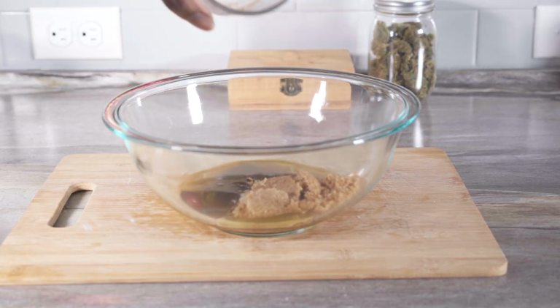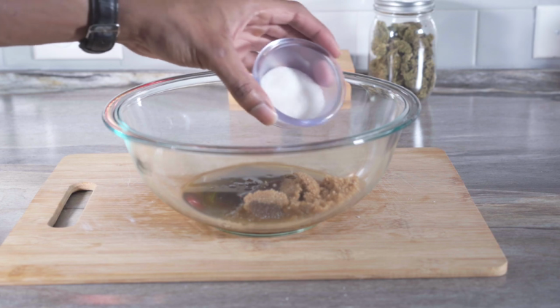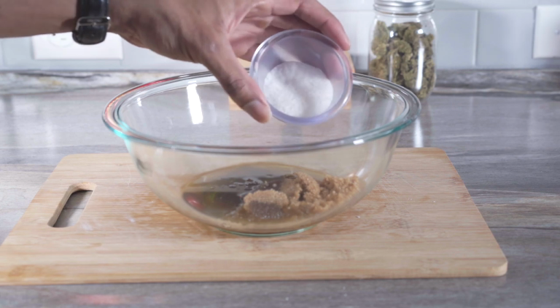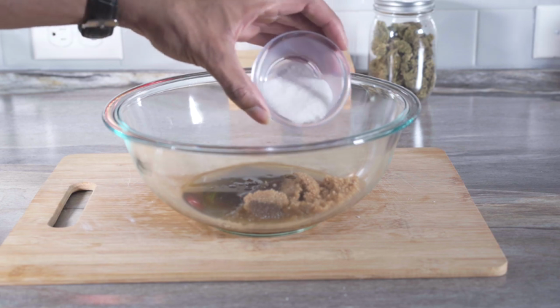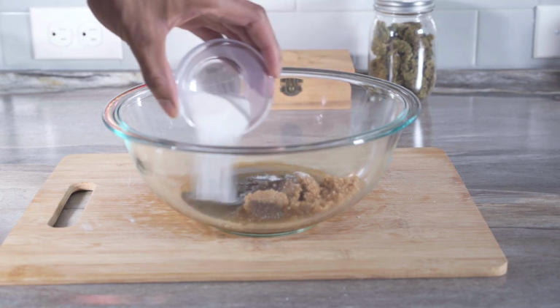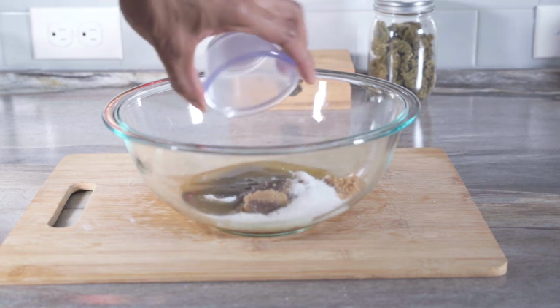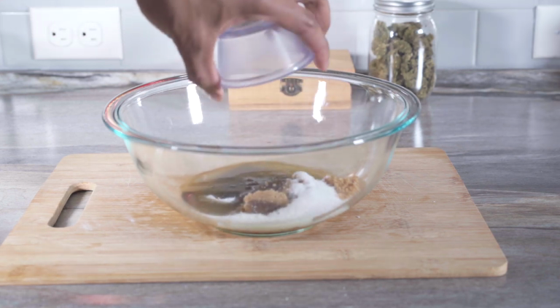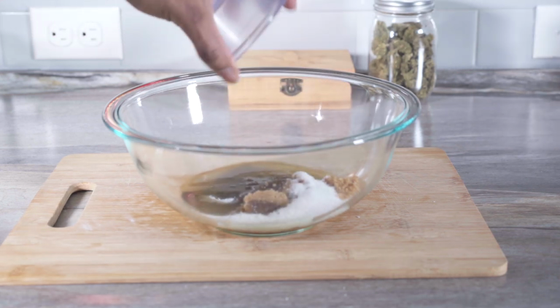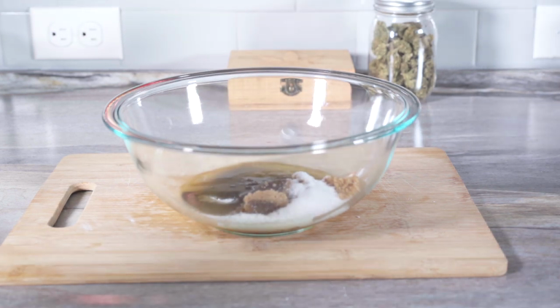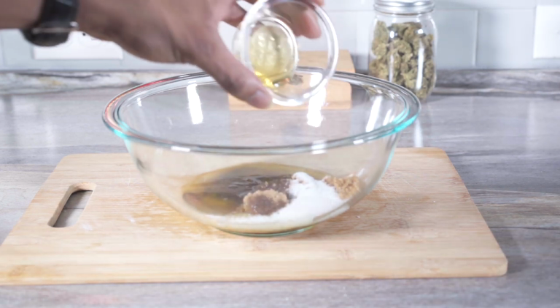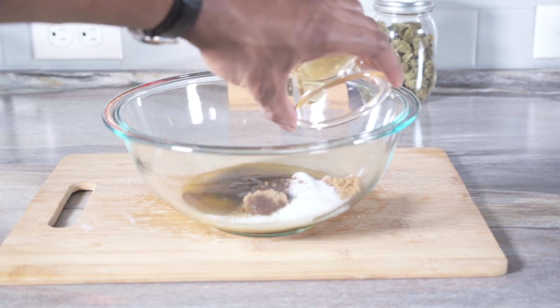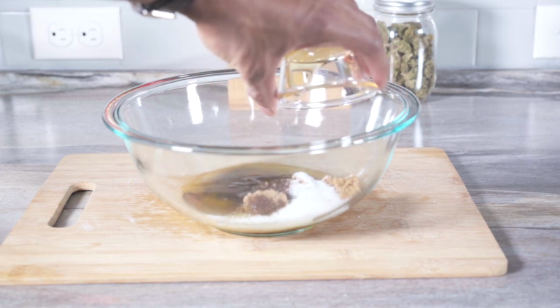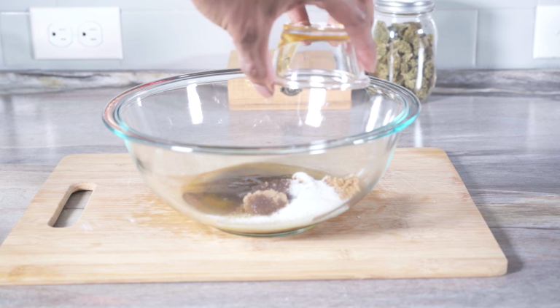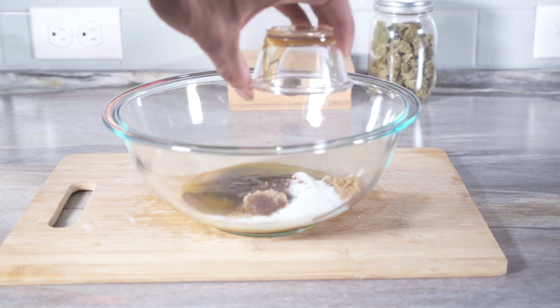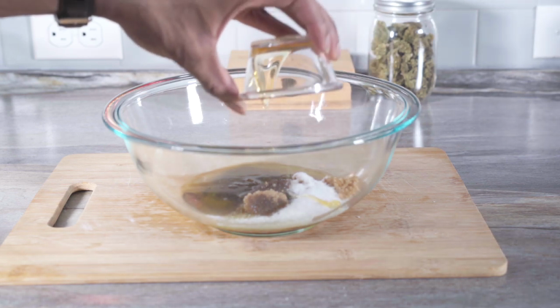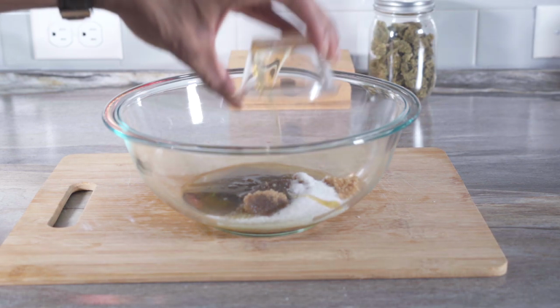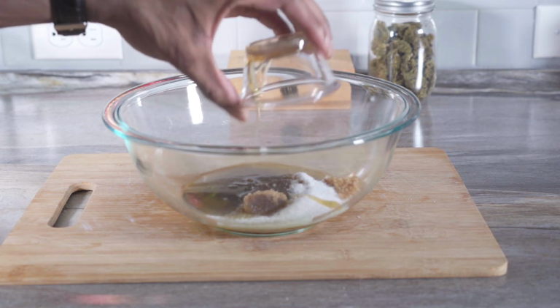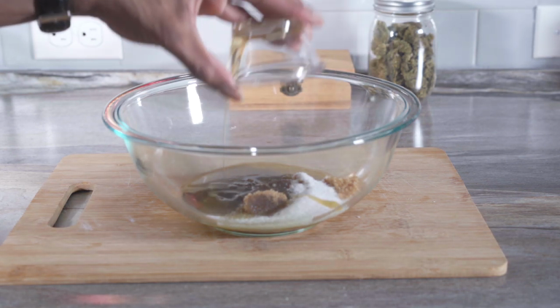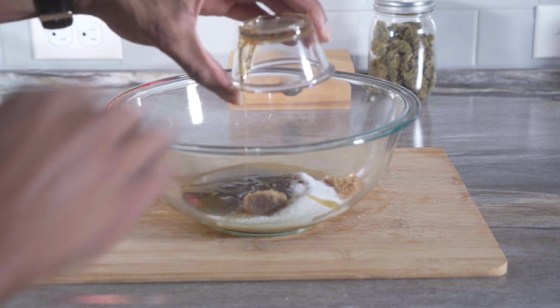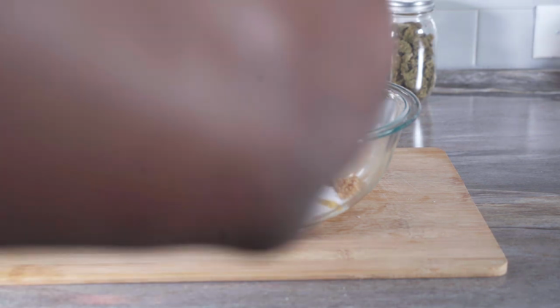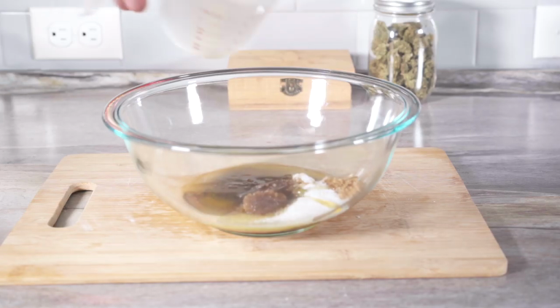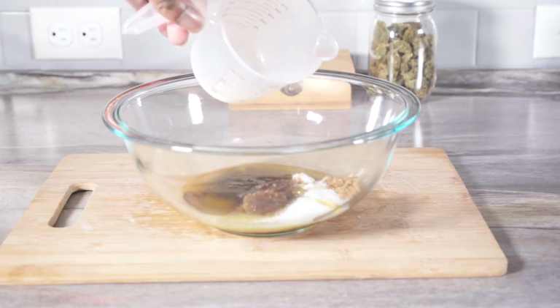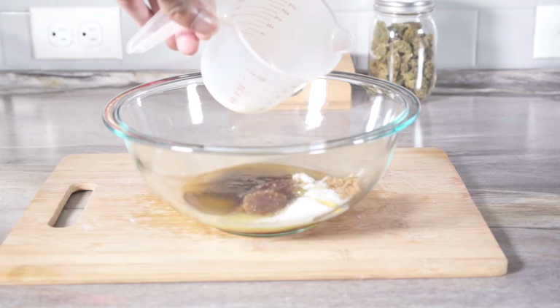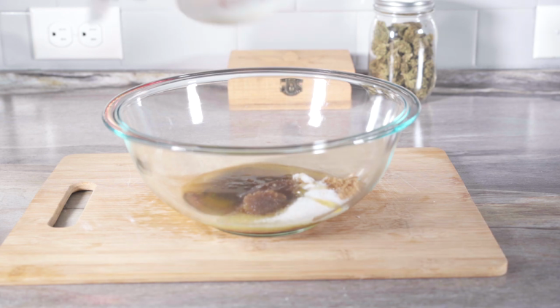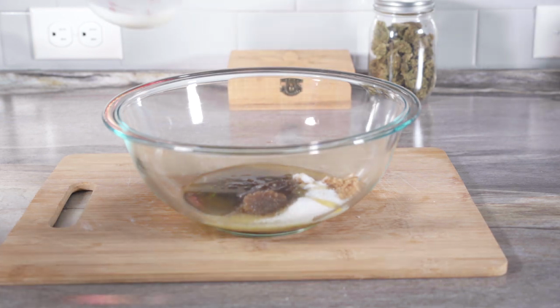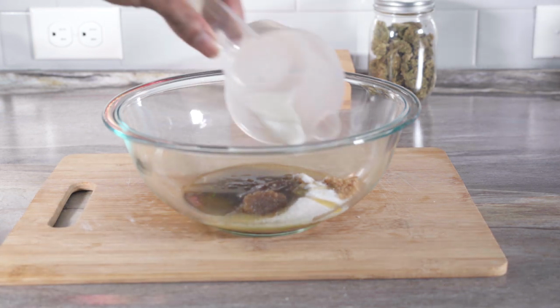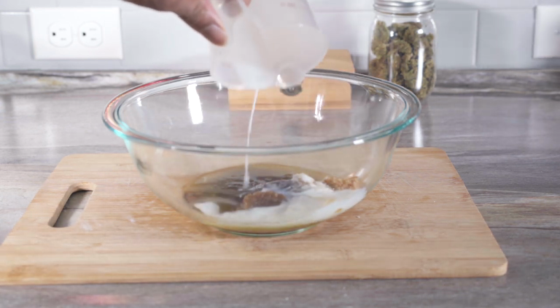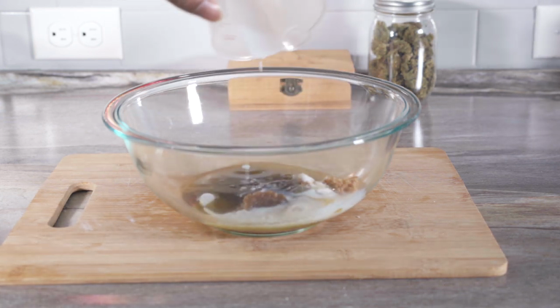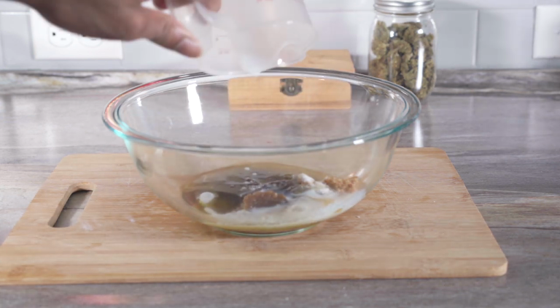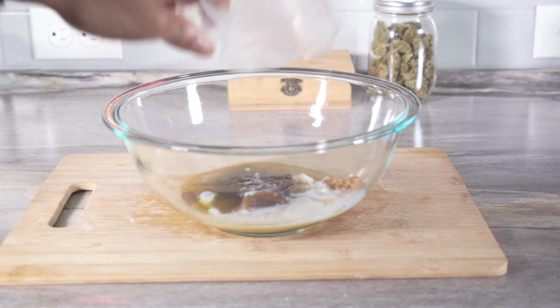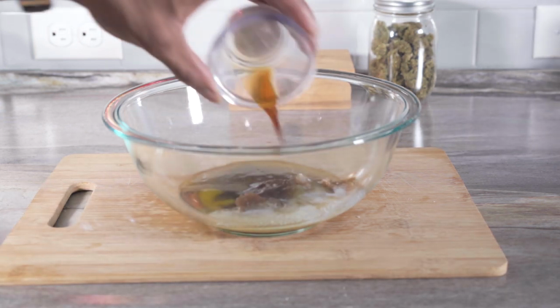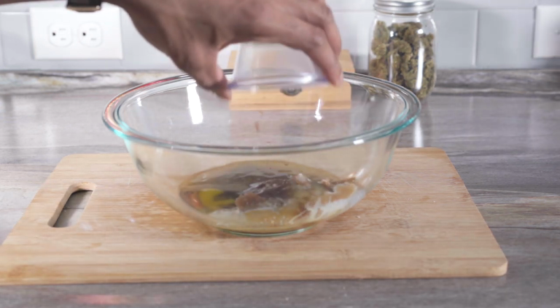Now add the white sugar, add your honey, add the milk, add the vanilla extract.